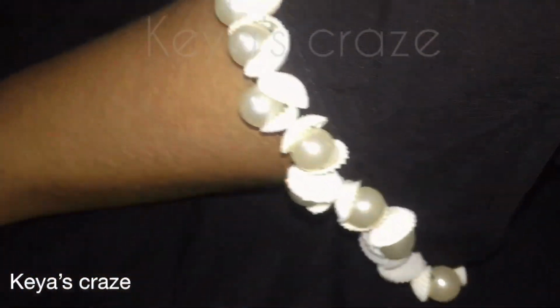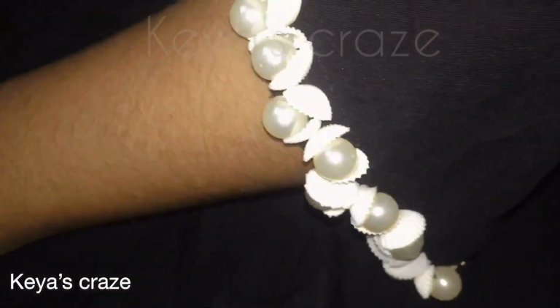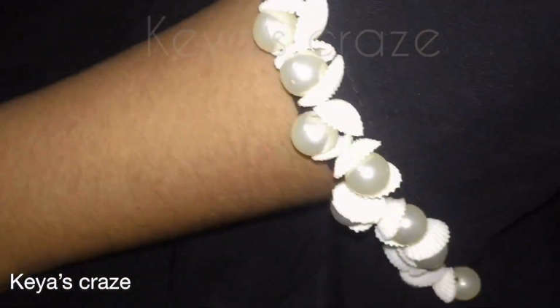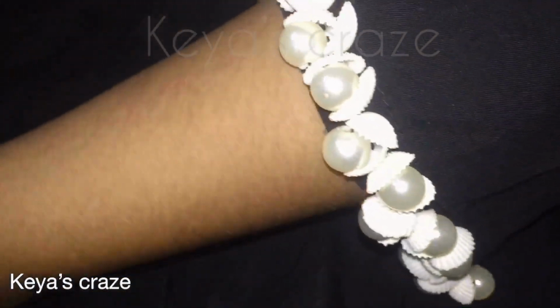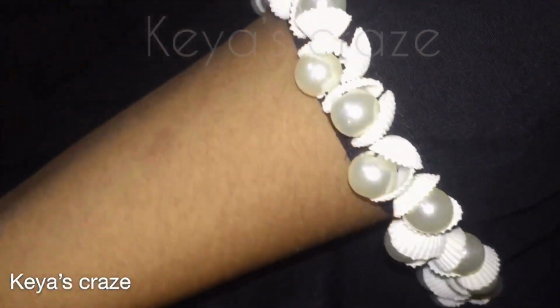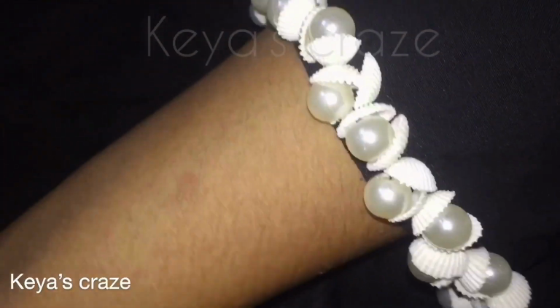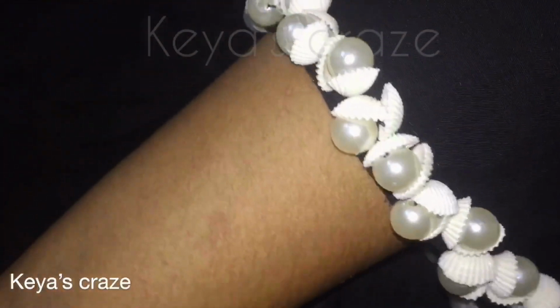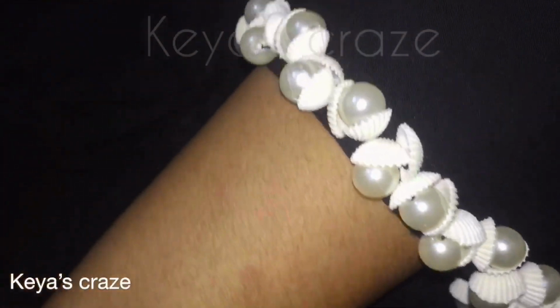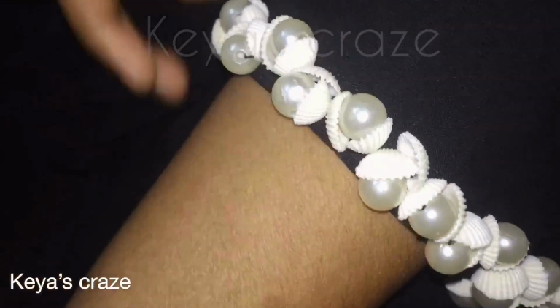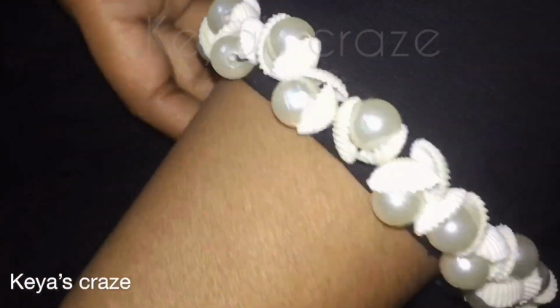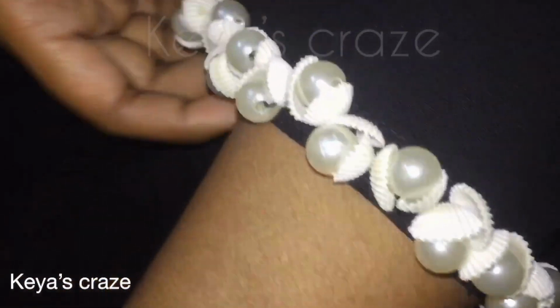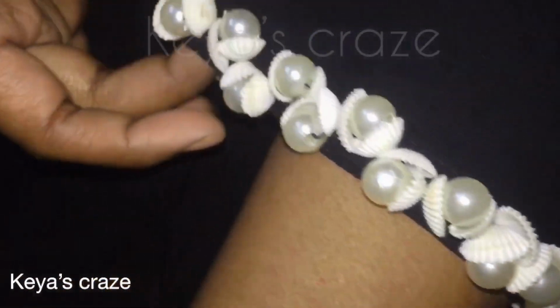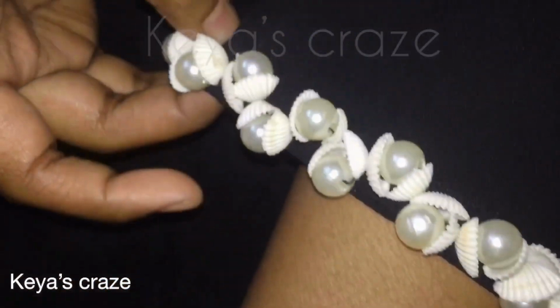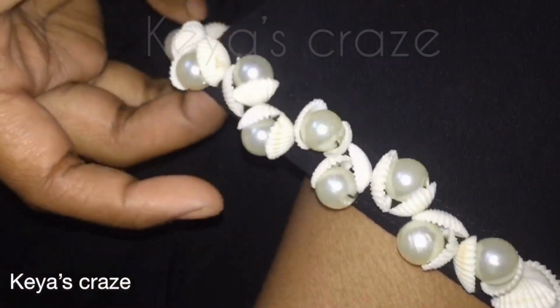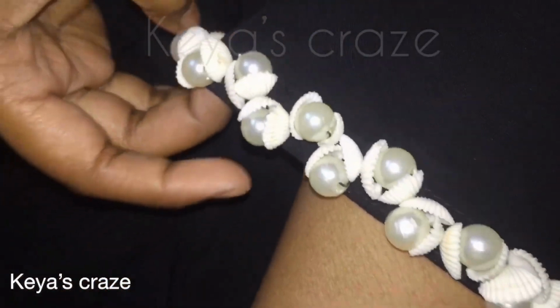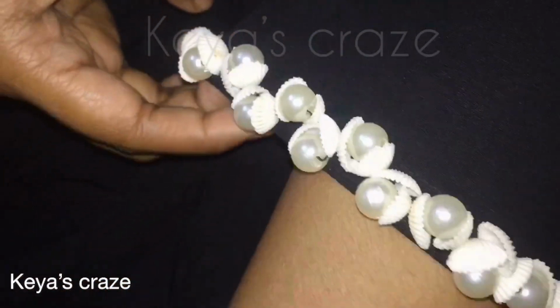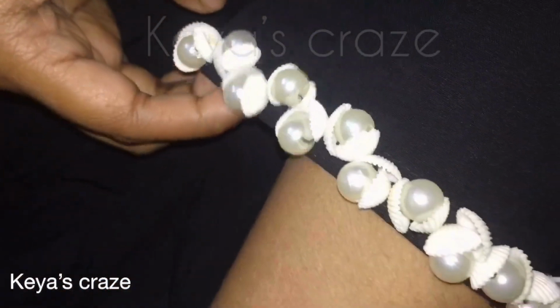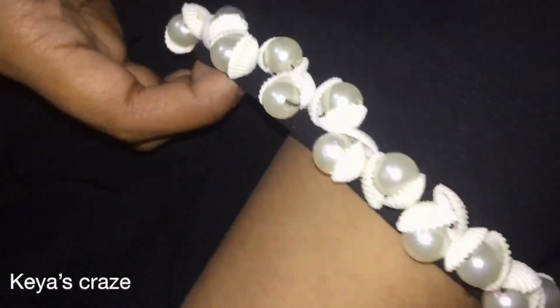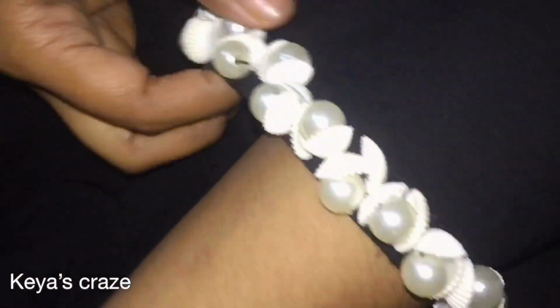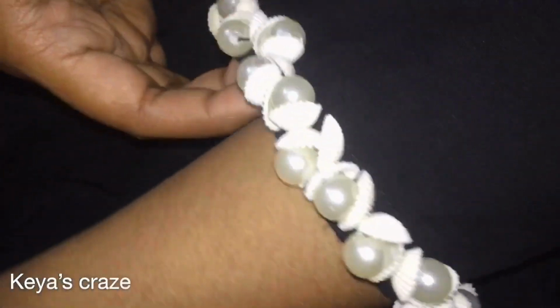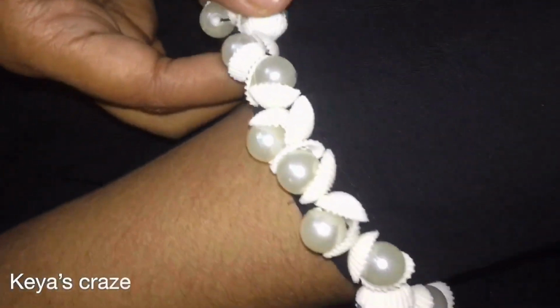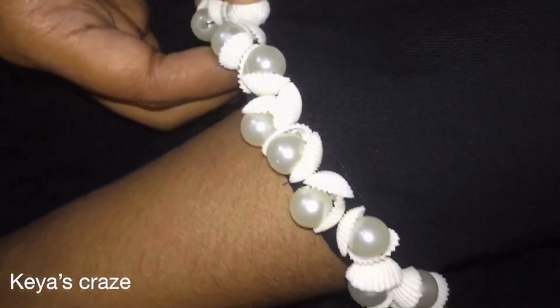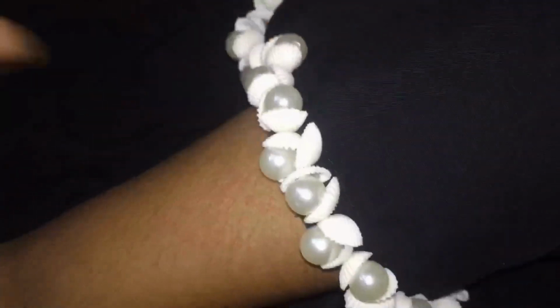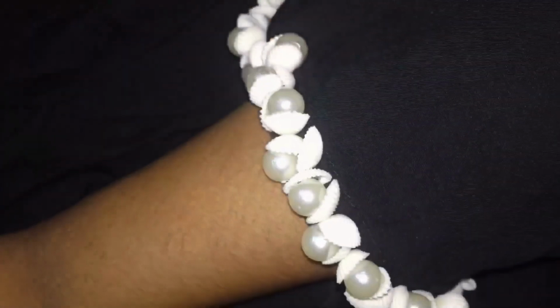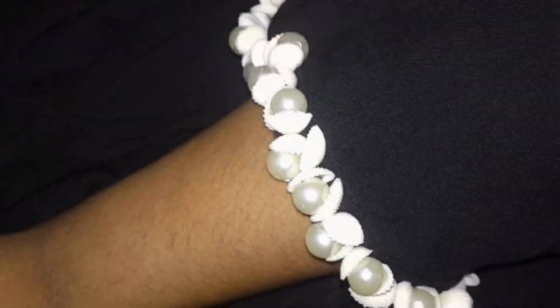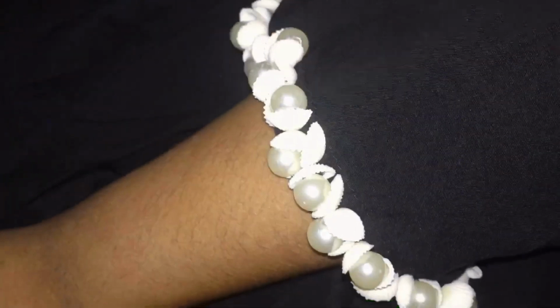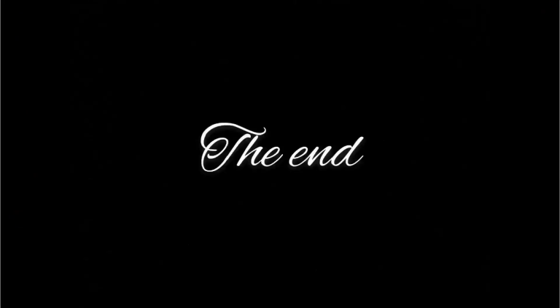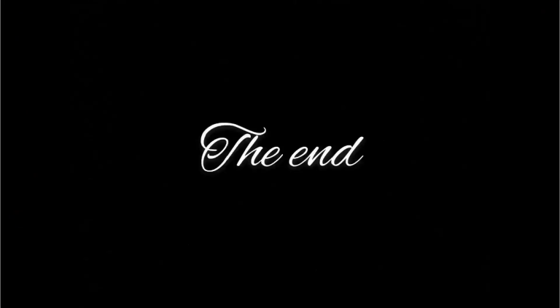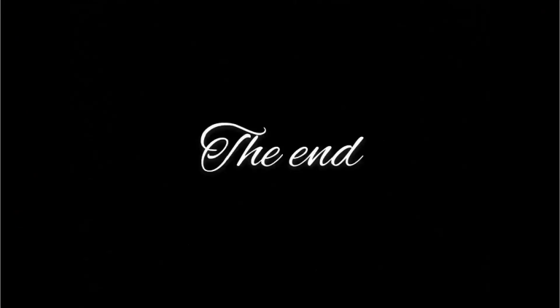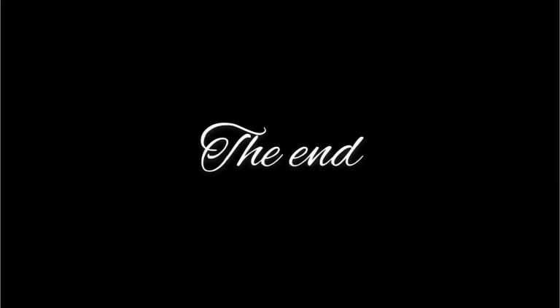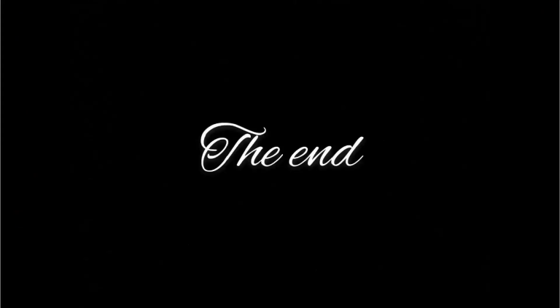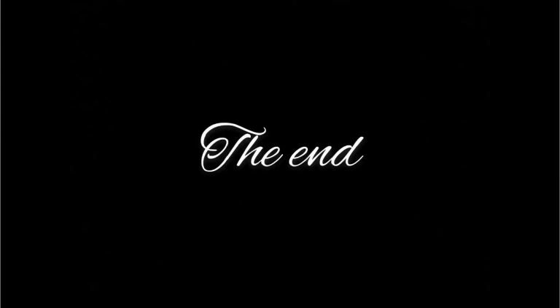So if you like my simple decoration technique of sleeves, then please like my video, please subscribe to my channel and please comment. Thank you for watching. Allah Faiz.